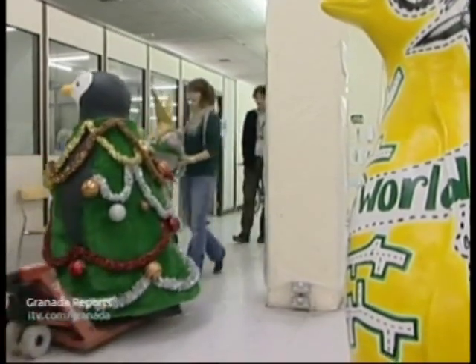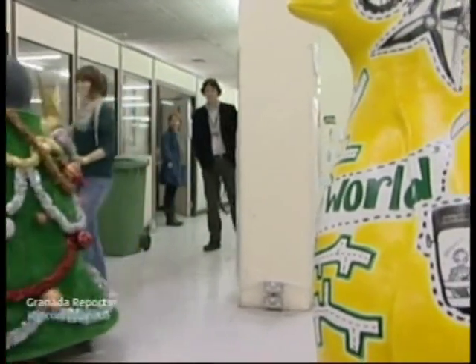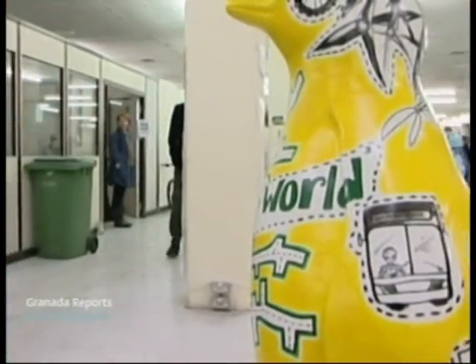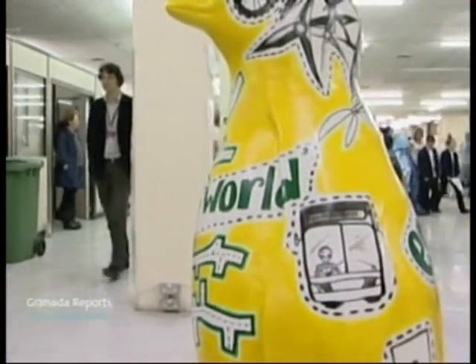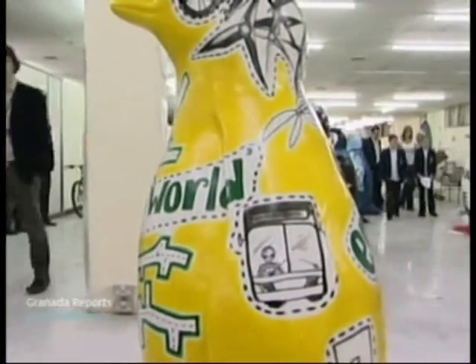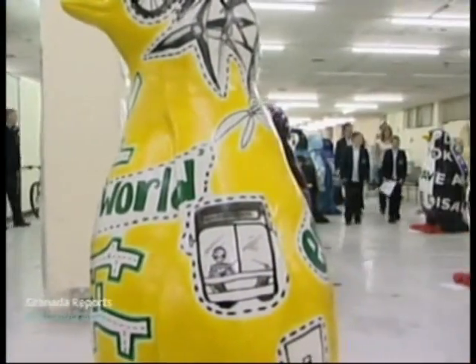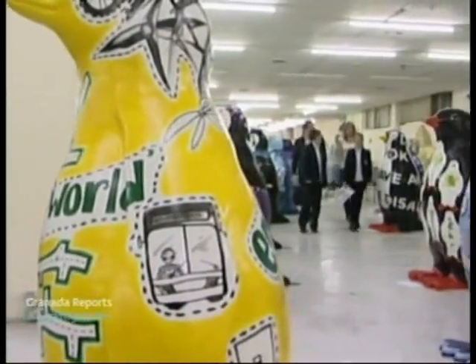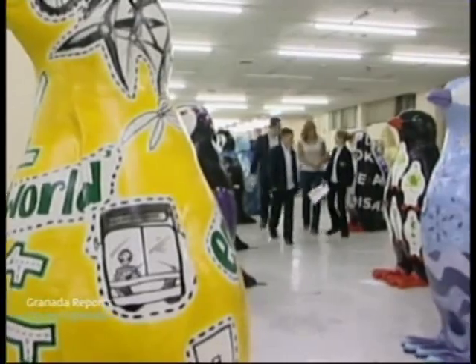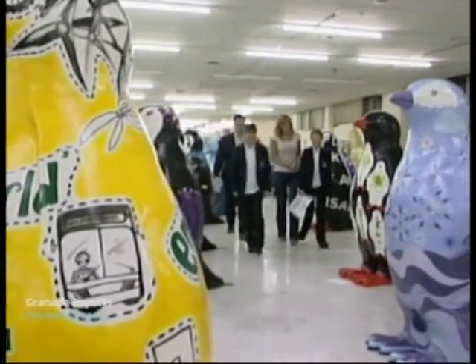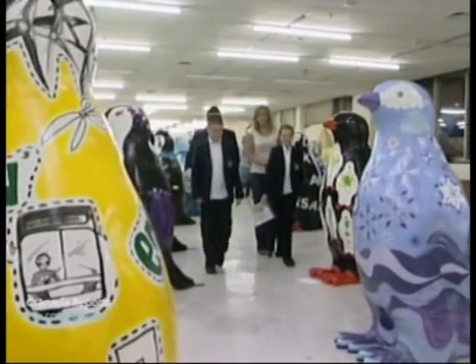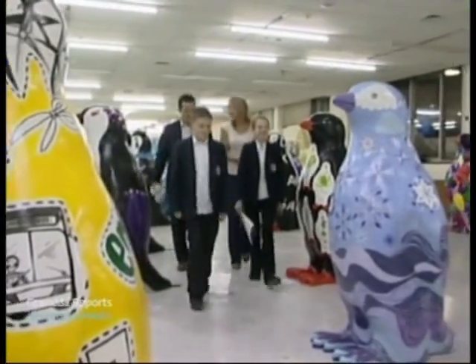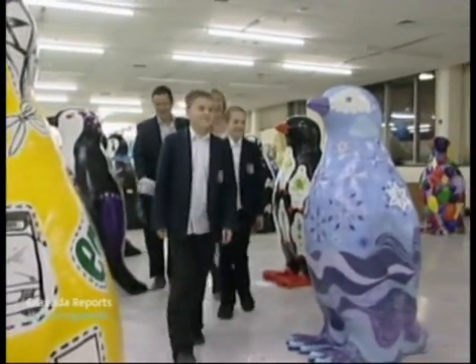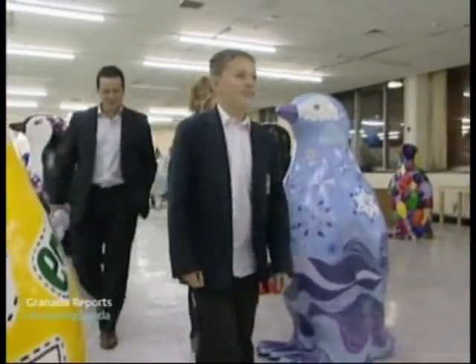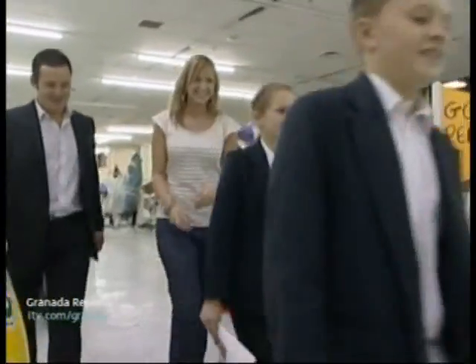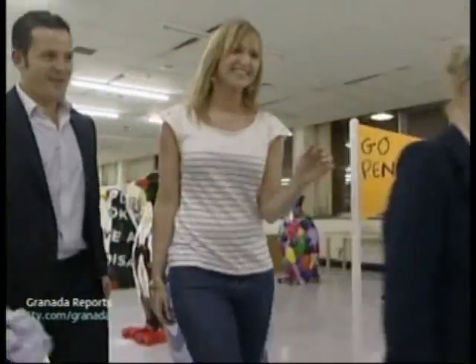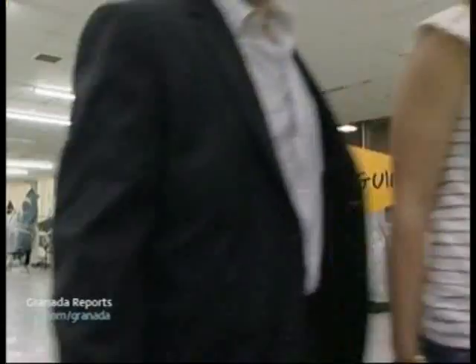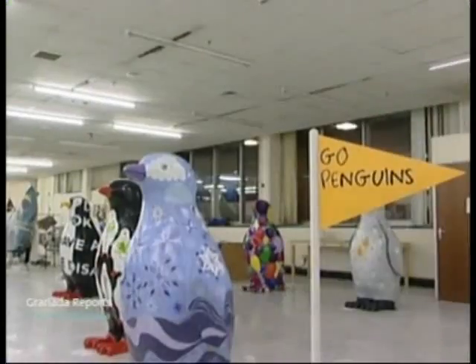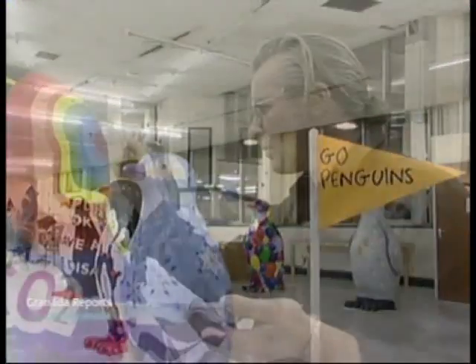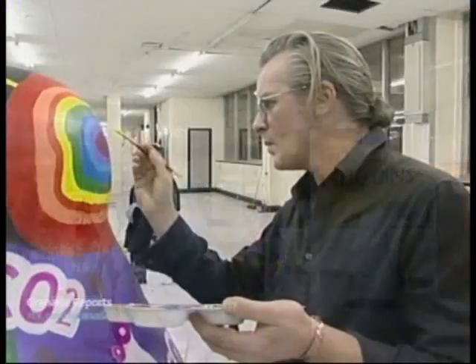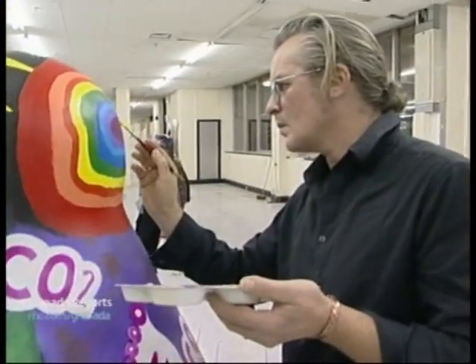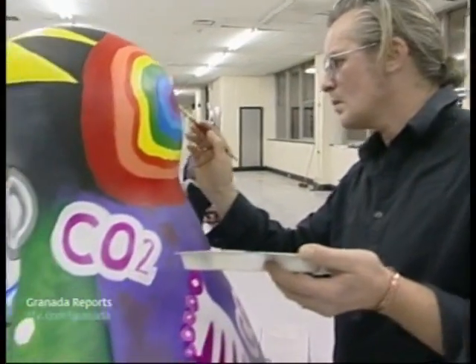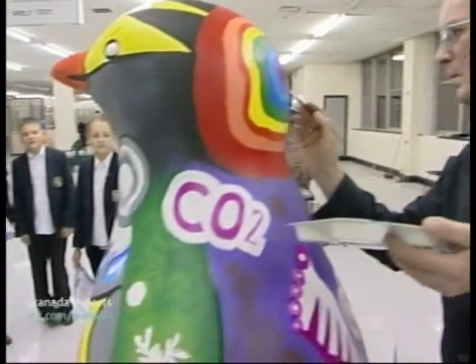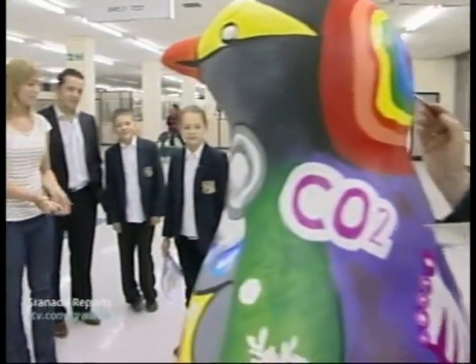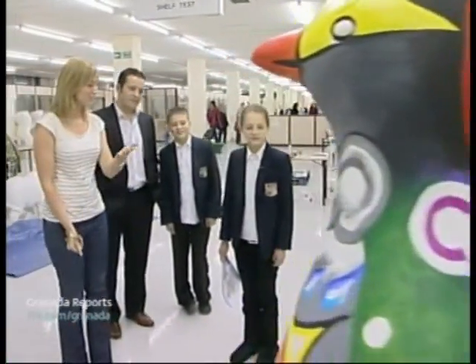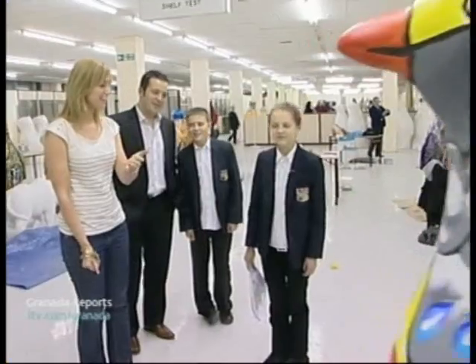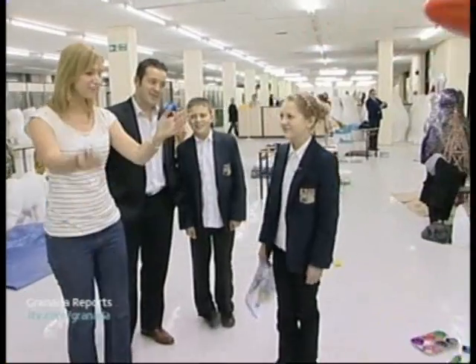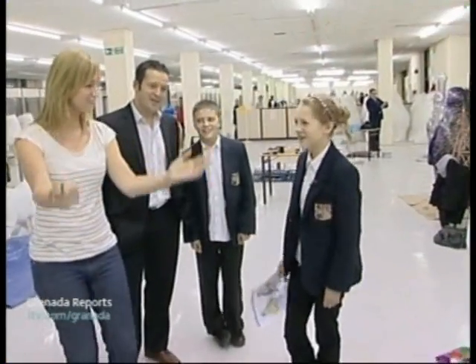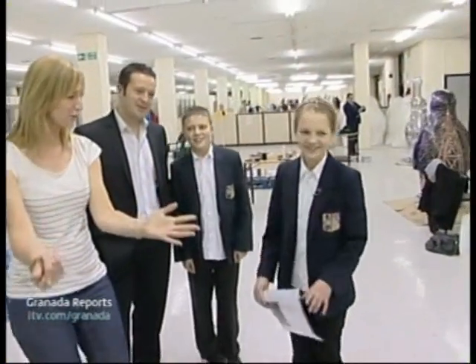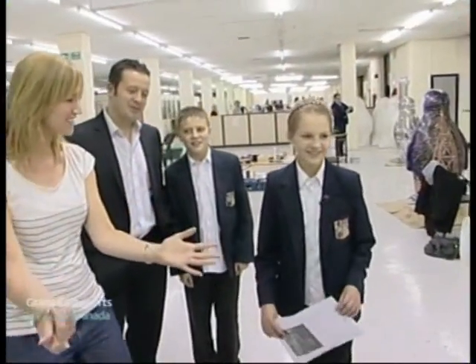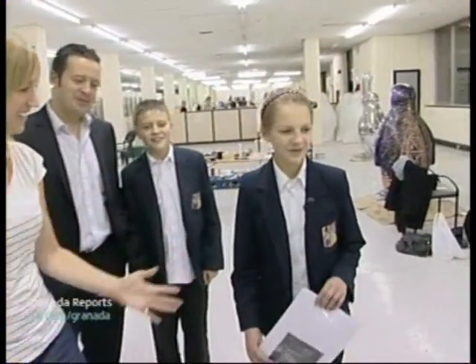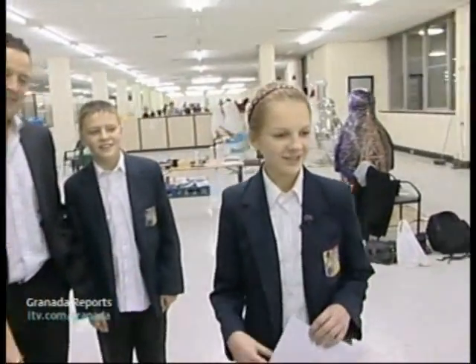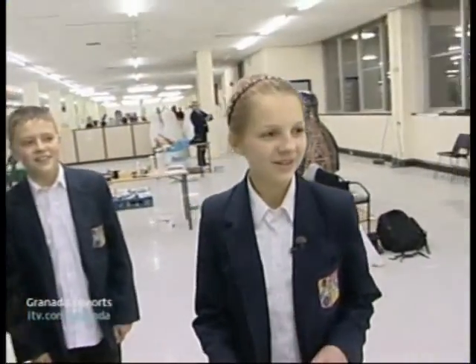So what does the winner of our competition, 14-year-old Leah Holt from Rosendale, think of Mike's interpretation of her design? So what do you think, Leah? Here it is — finished product. Oh my God, it's brilliant.